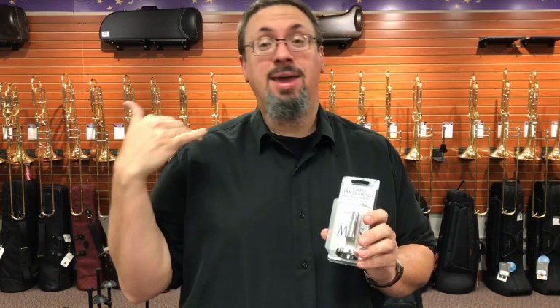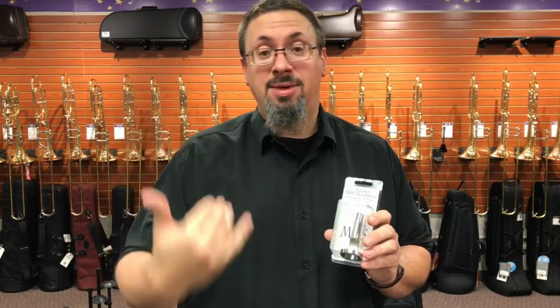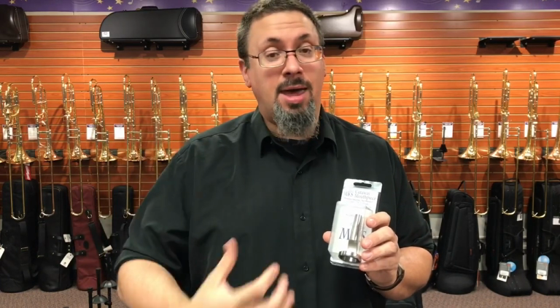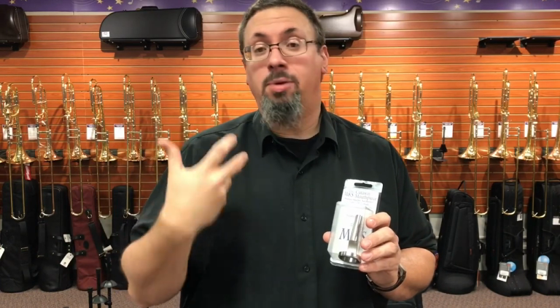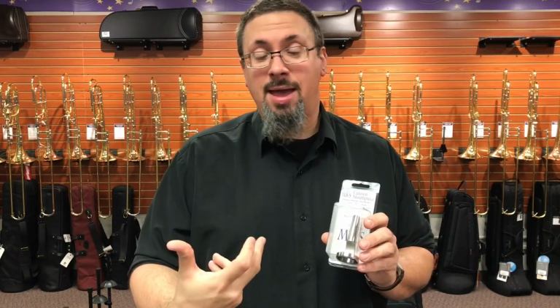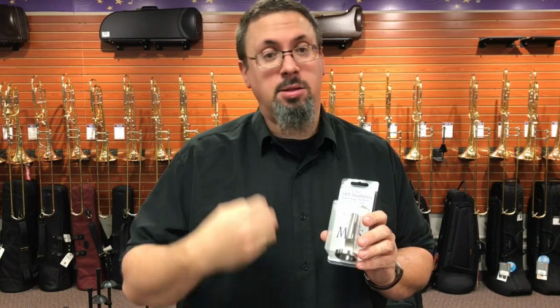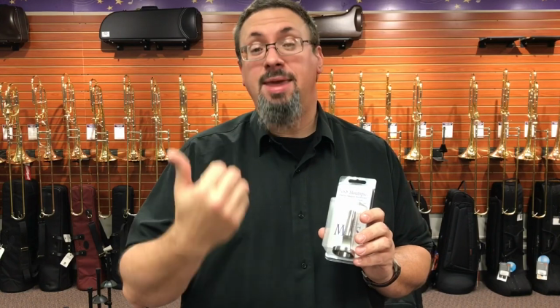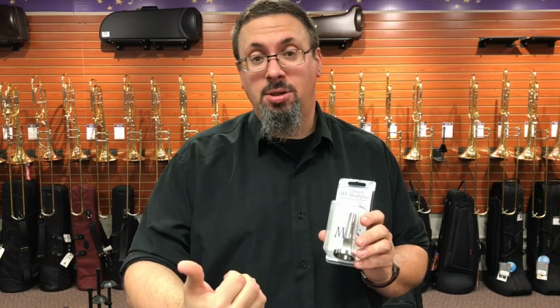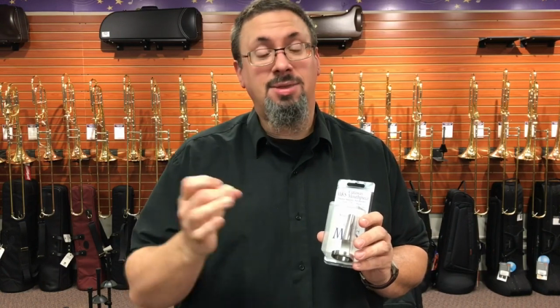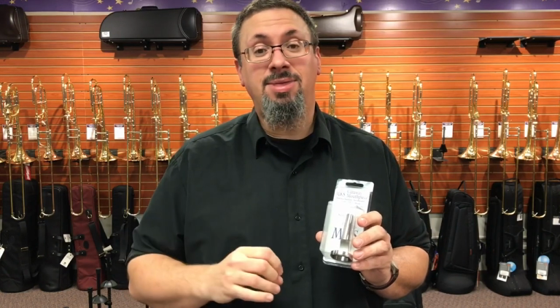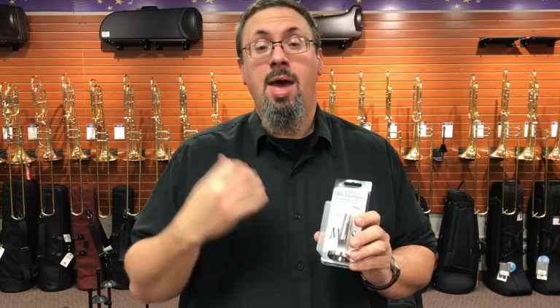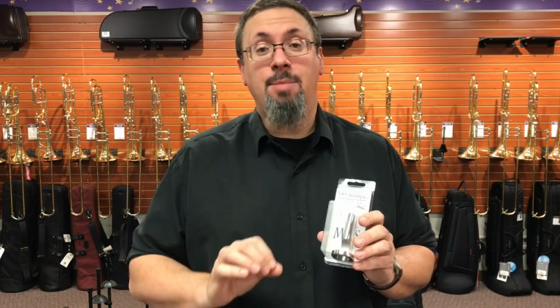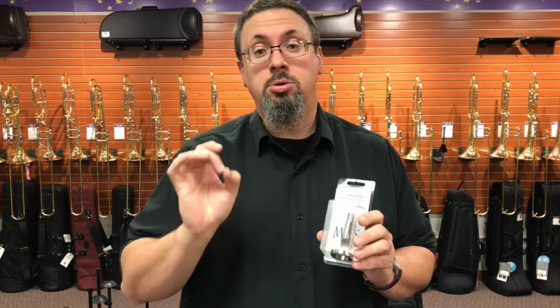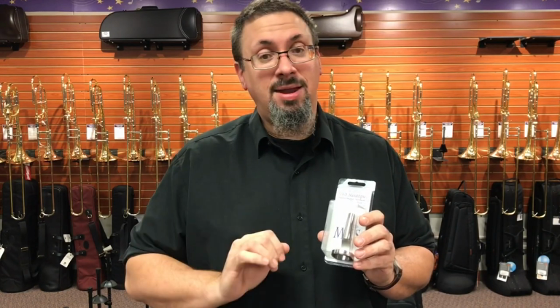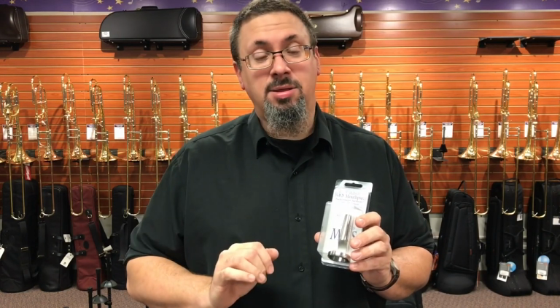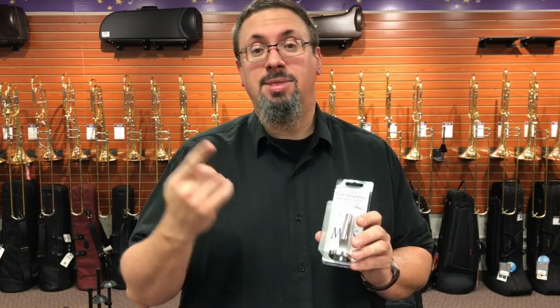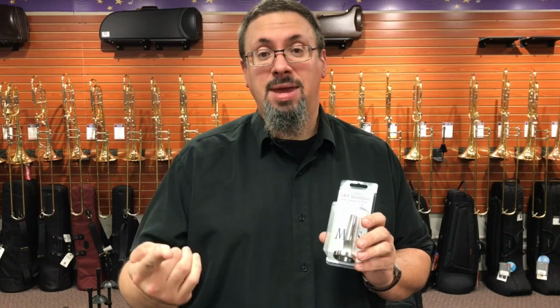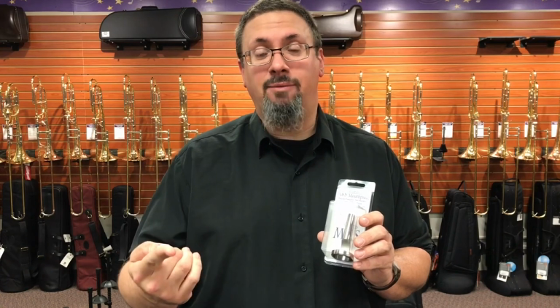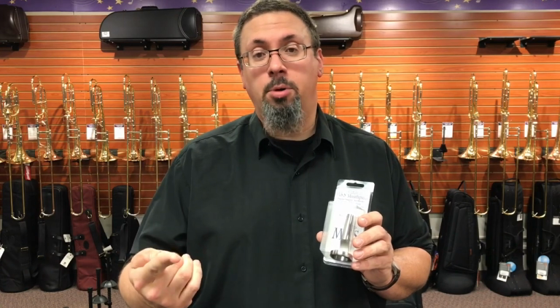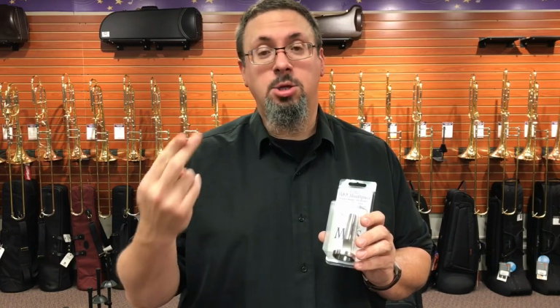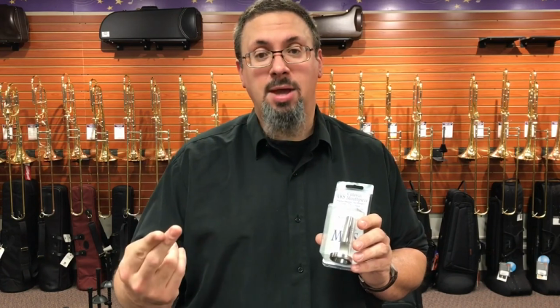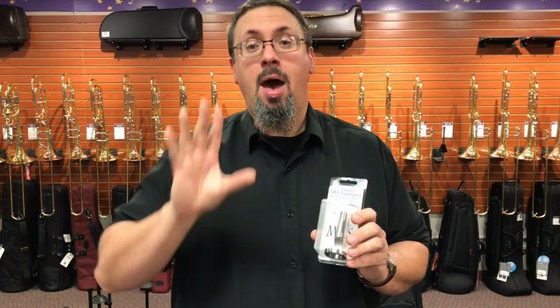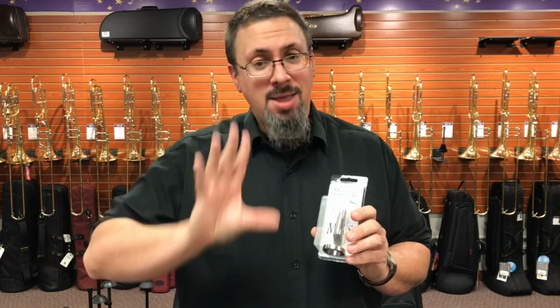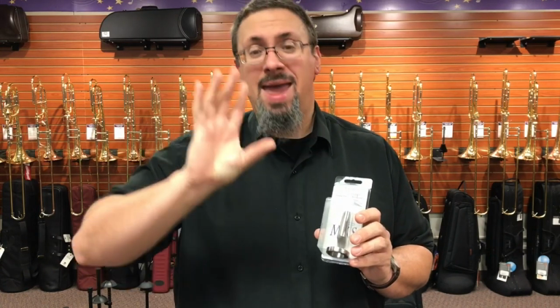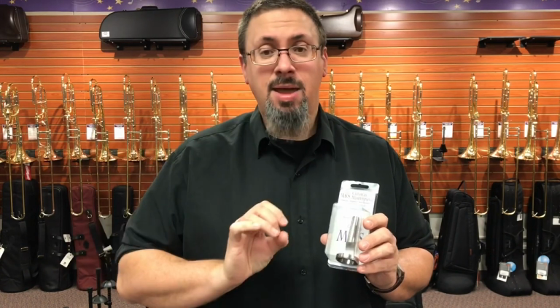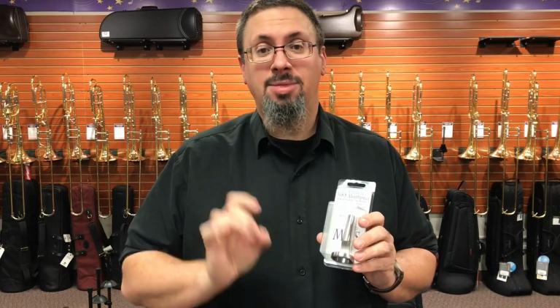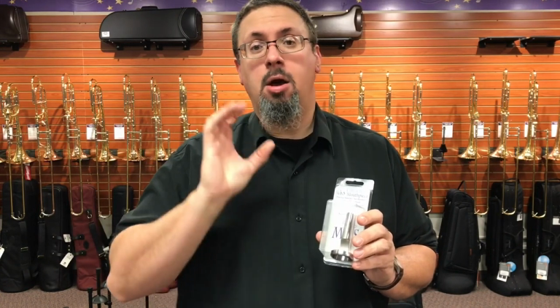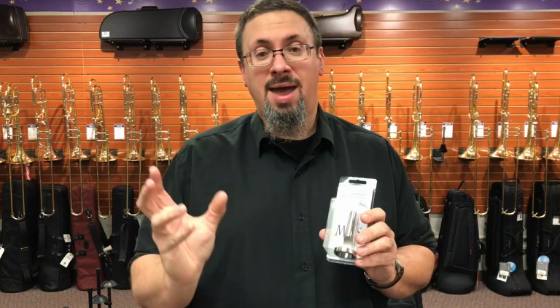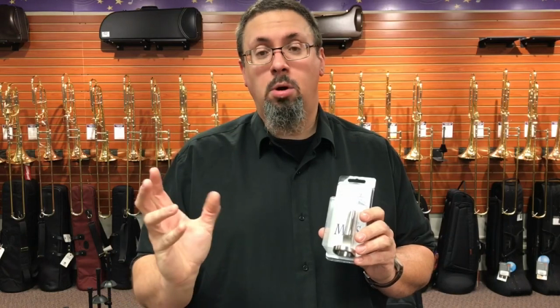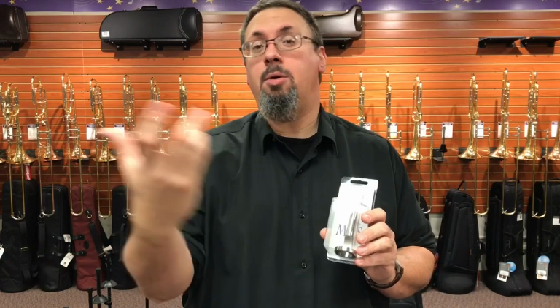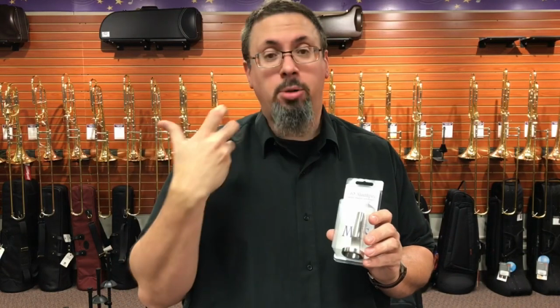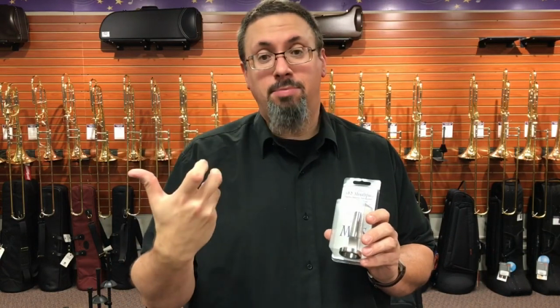They can be things like breathing exercises, breathing visualizers. They can be things like embouchure strengthening devices, like the Pete from Warburton, like the chopsticks. But there are any number that are designed to work around mouthpiece buzzing.